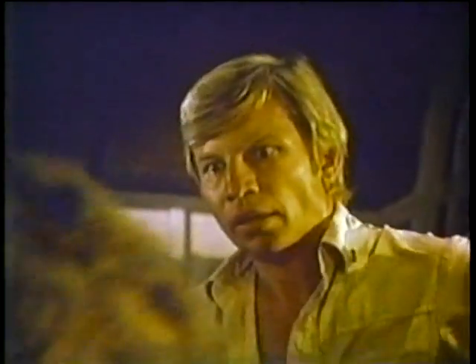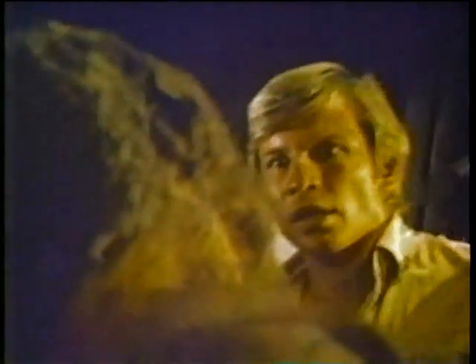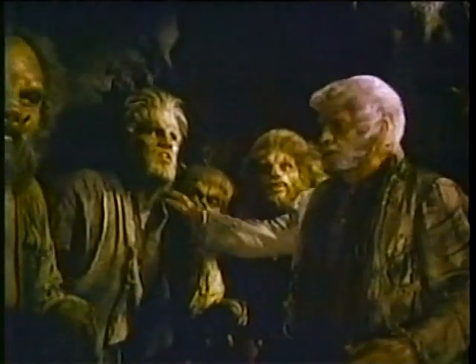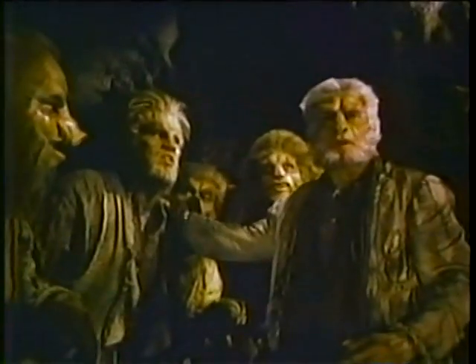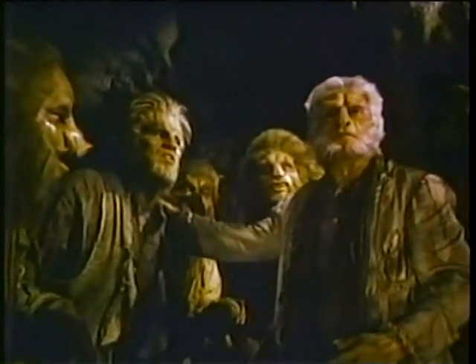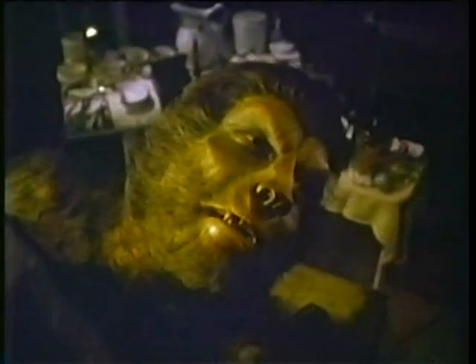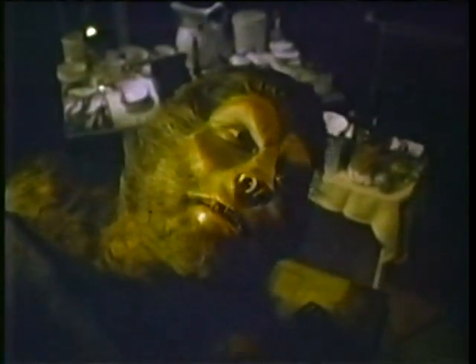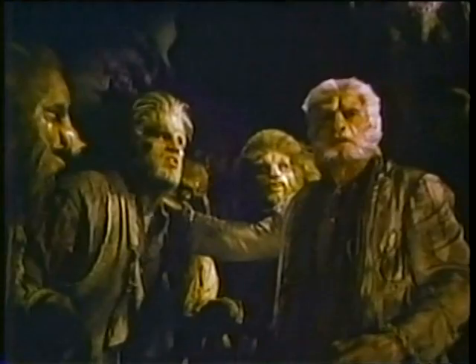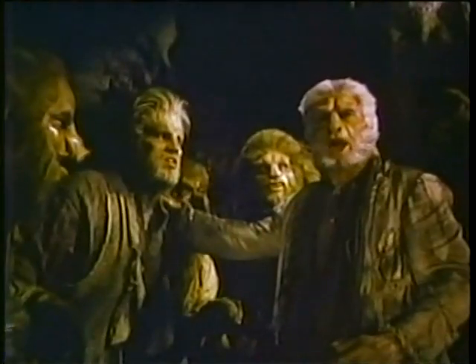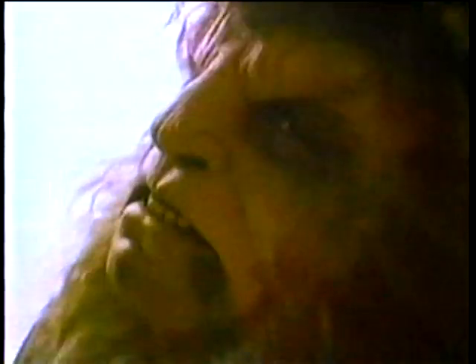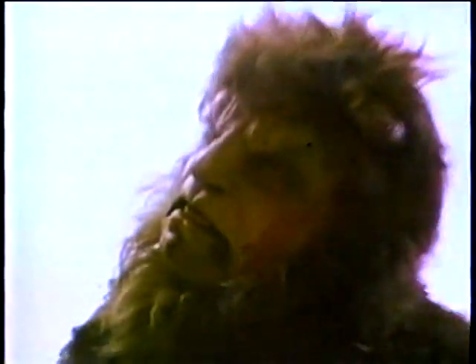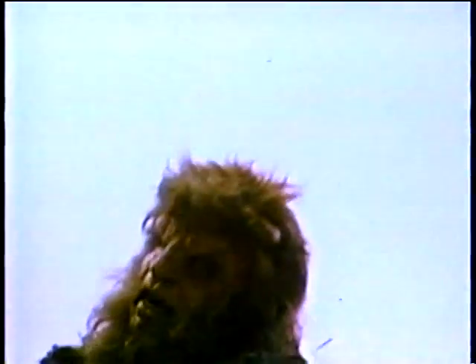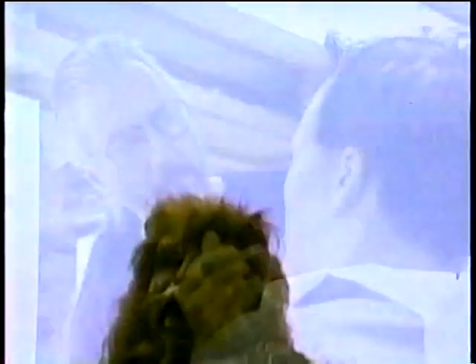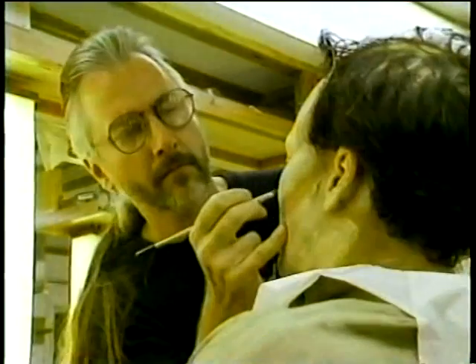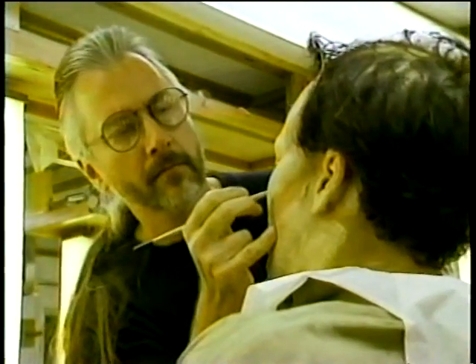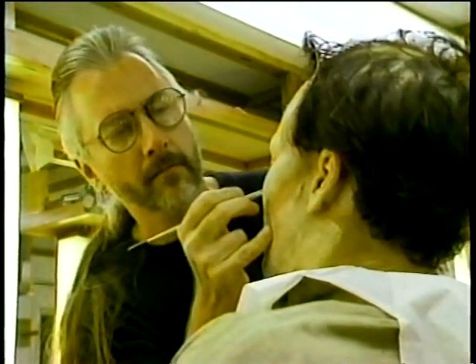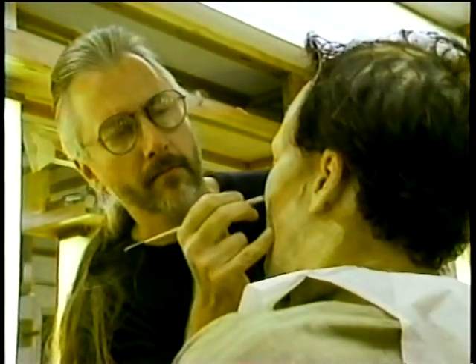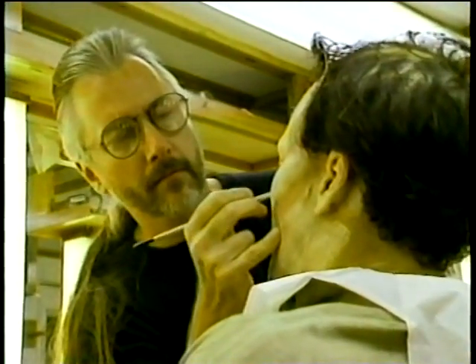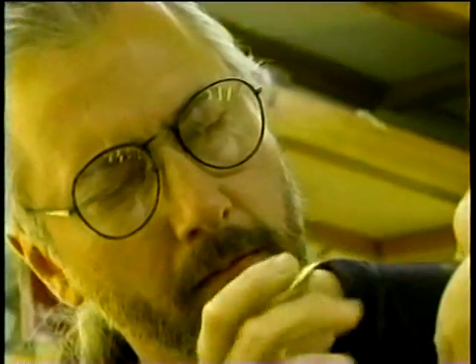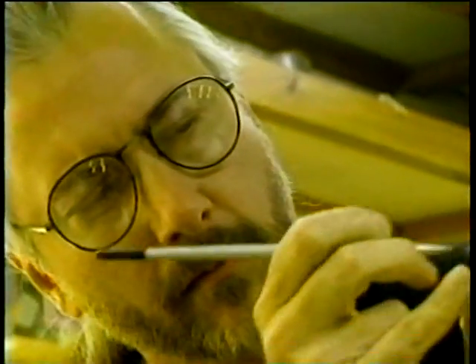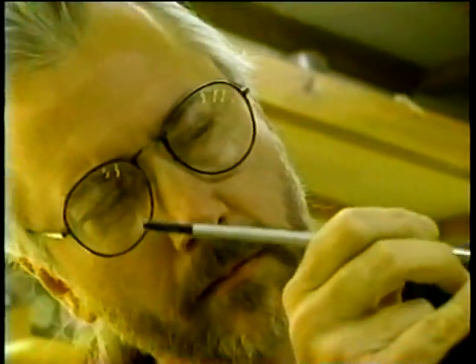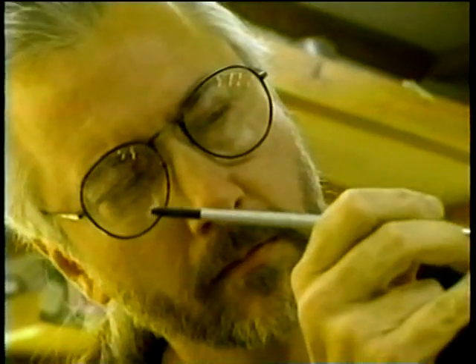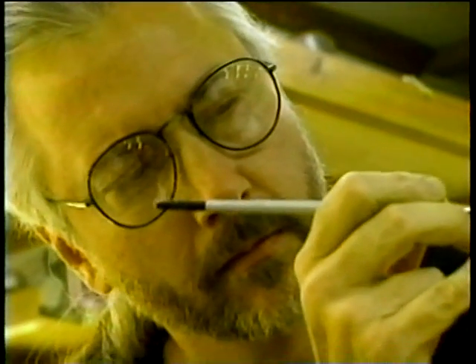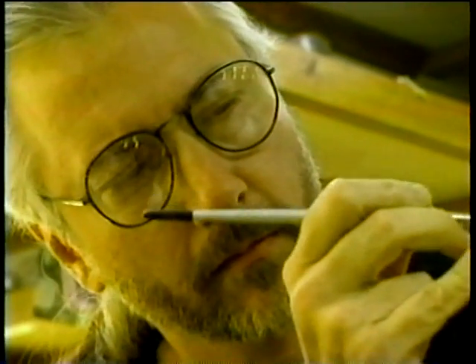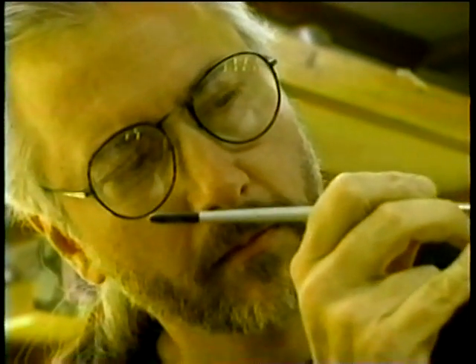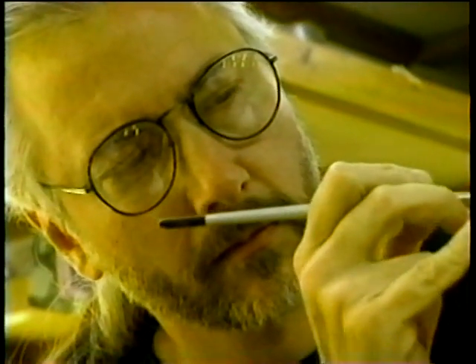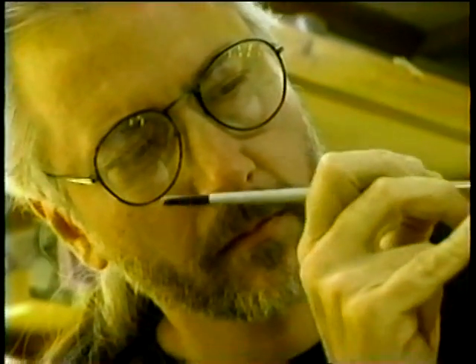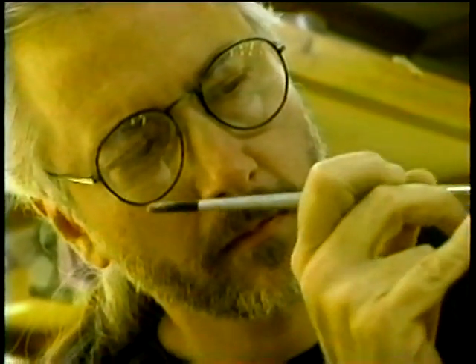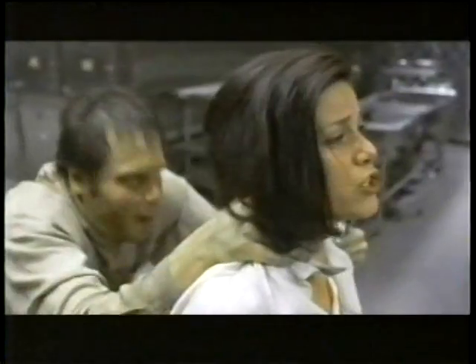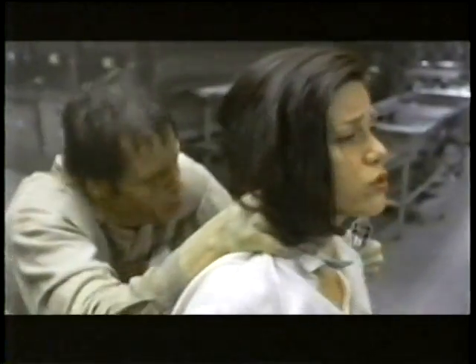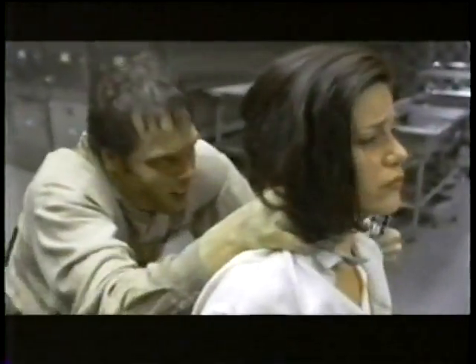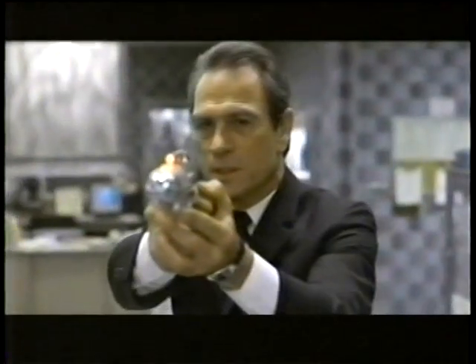The work of Smith, Chambers, and Berman set the standard well into the 1990s. Then master makeup artist Rick Baker unveiled his alien antagonist, Edgar Bug, in Men in Black.